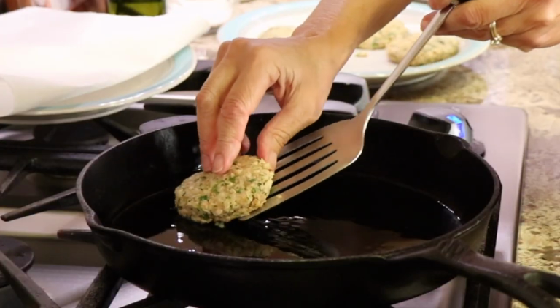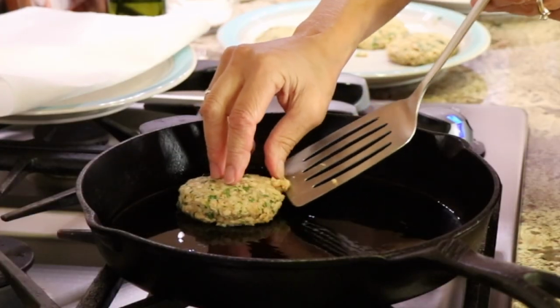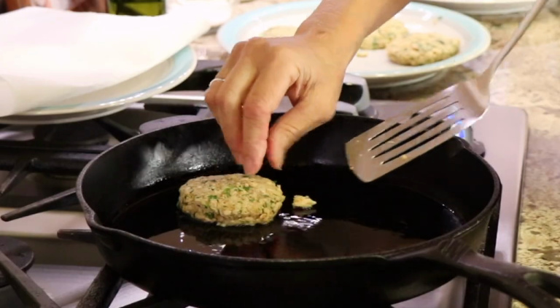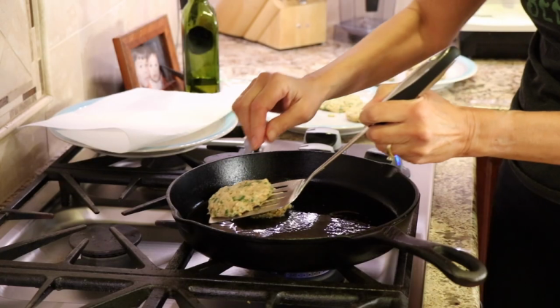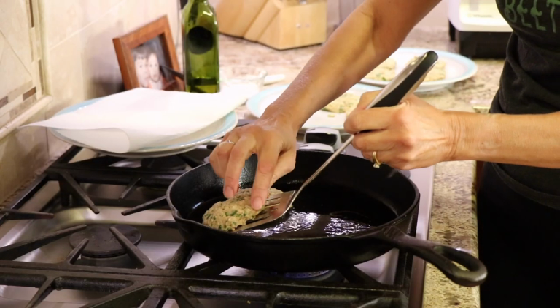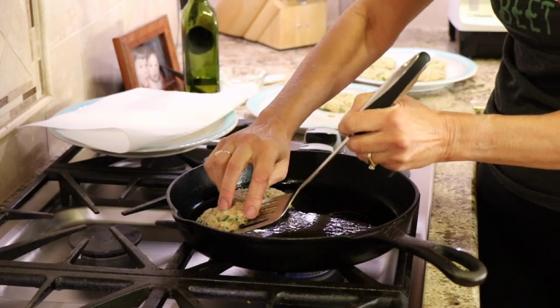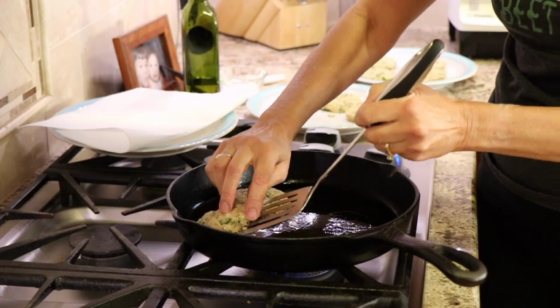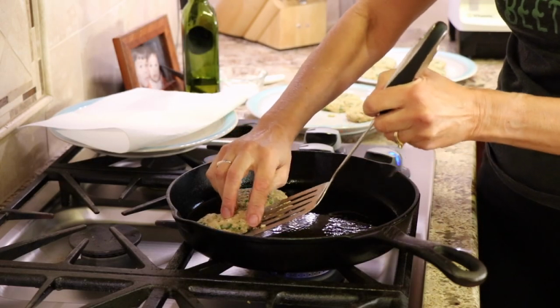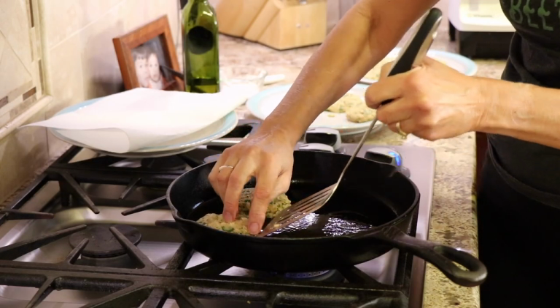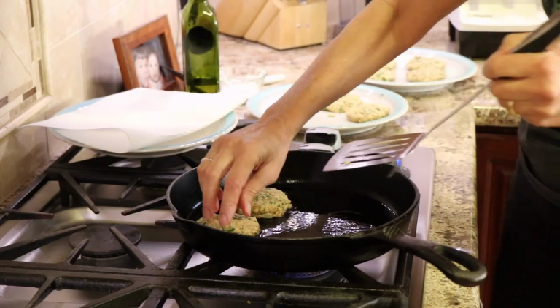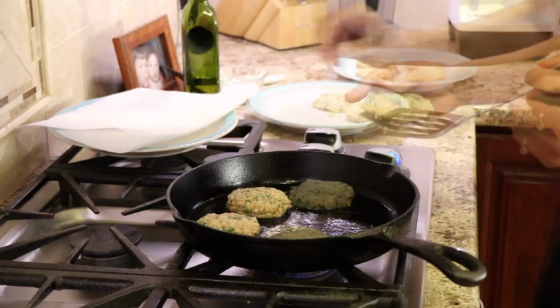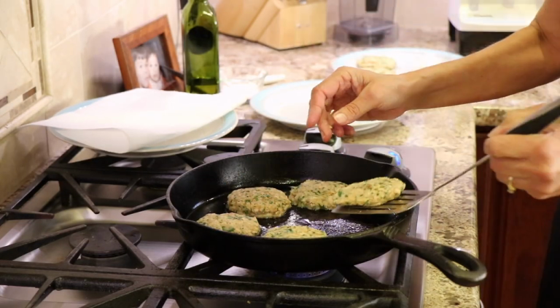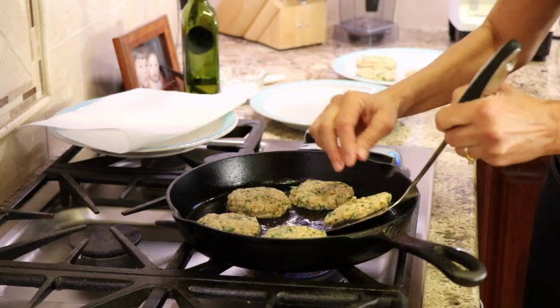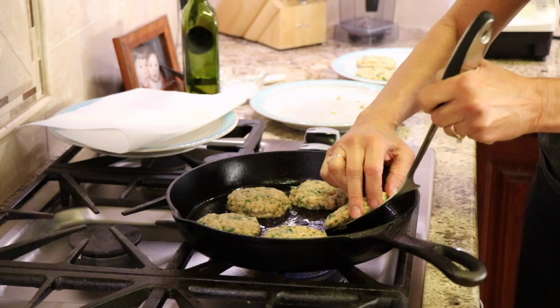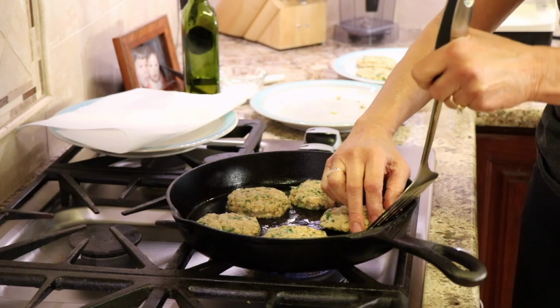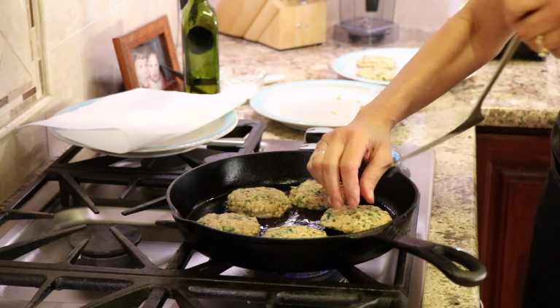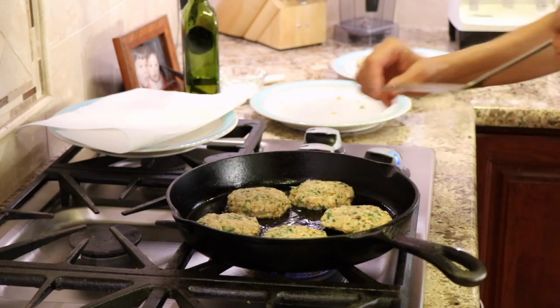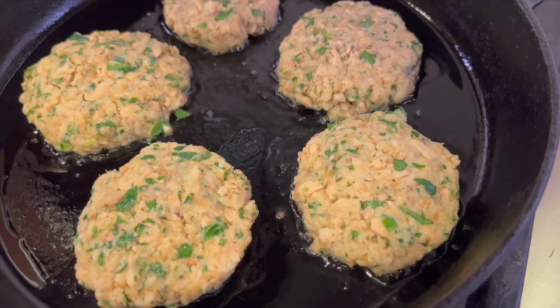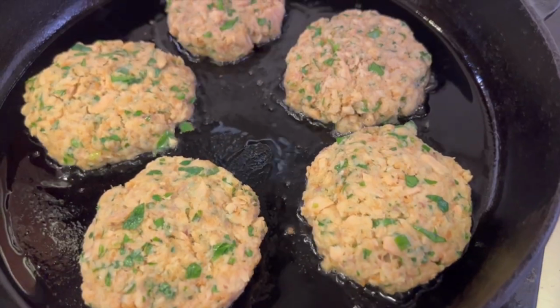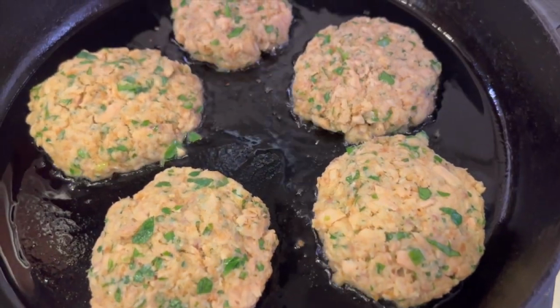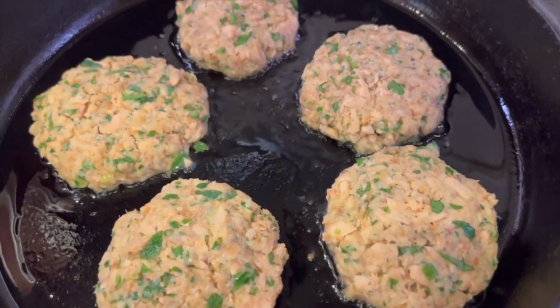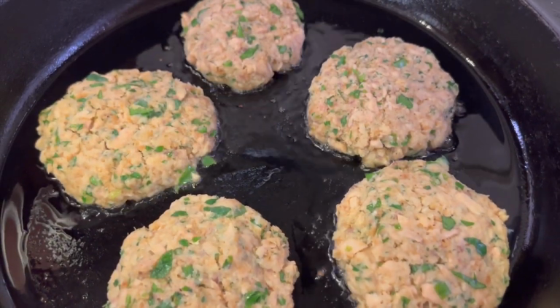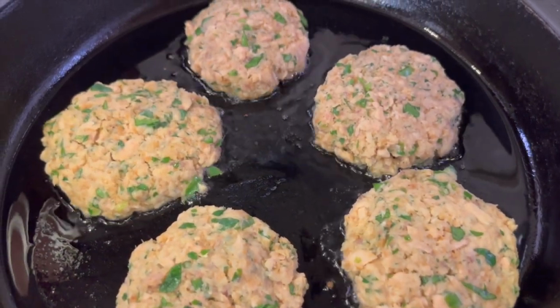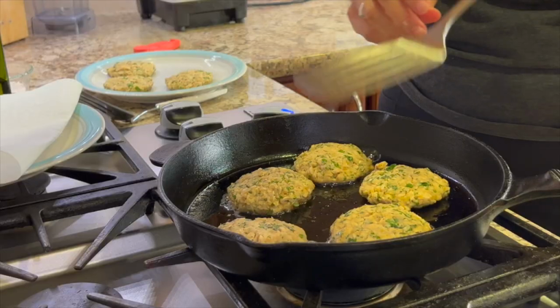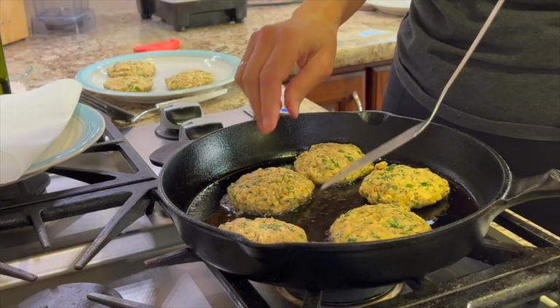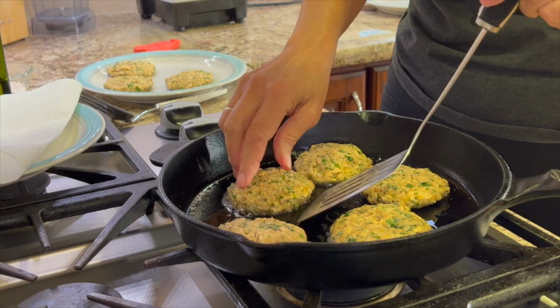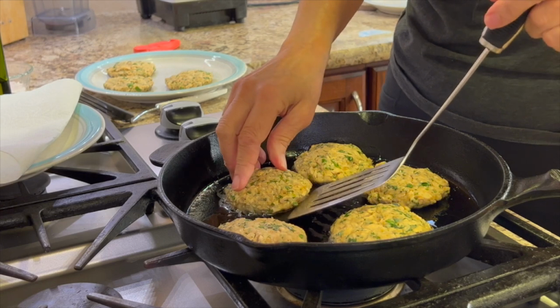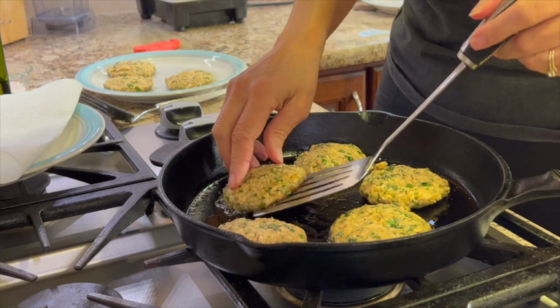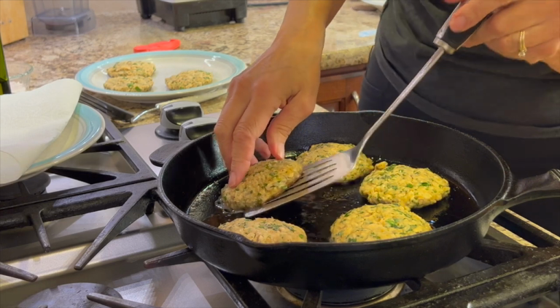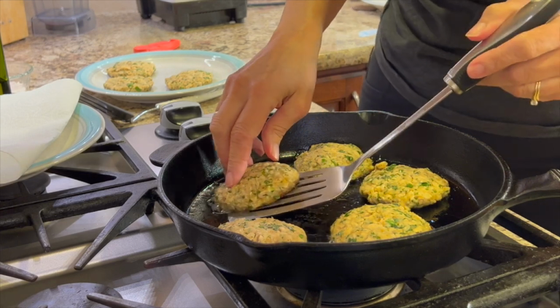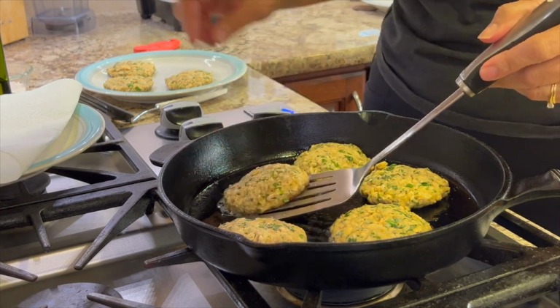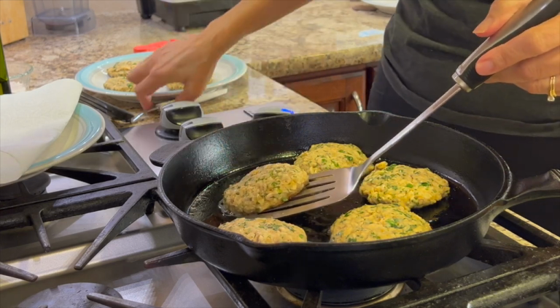You do want to be really gentle with these — as you can see, they tend to fall apart a little bit, so if you're careful they'll be just fine. These burgers will cook about two minutes on each side, which will give us a nice crispy brown edge.